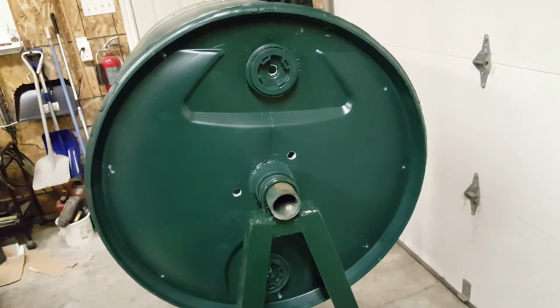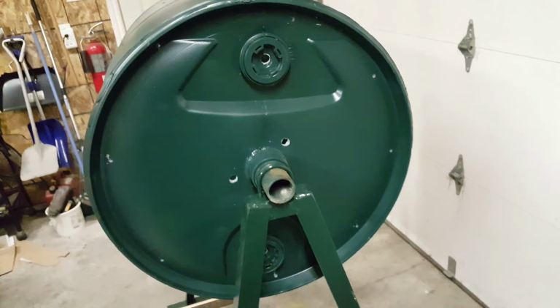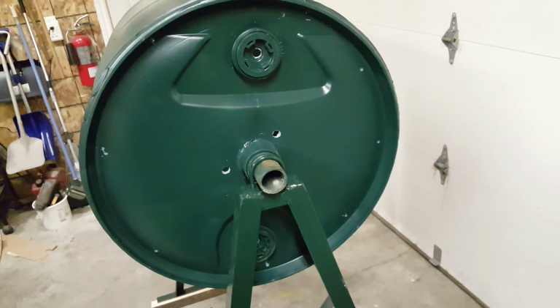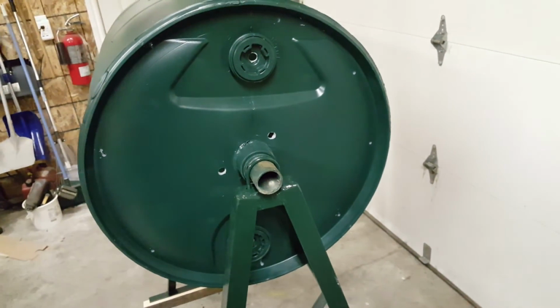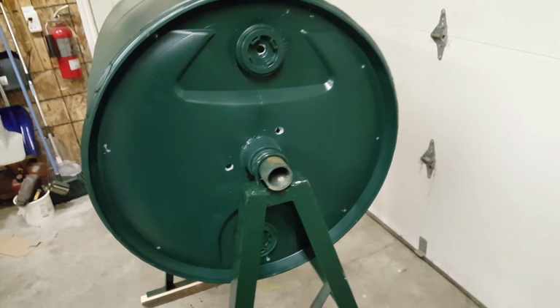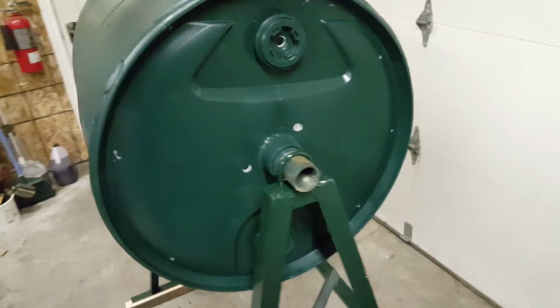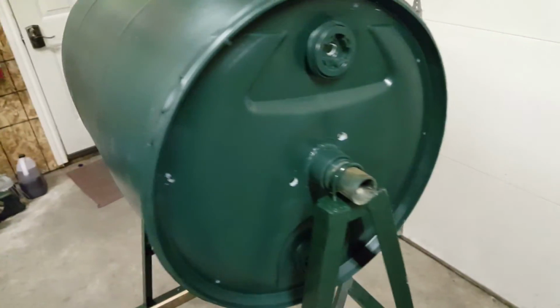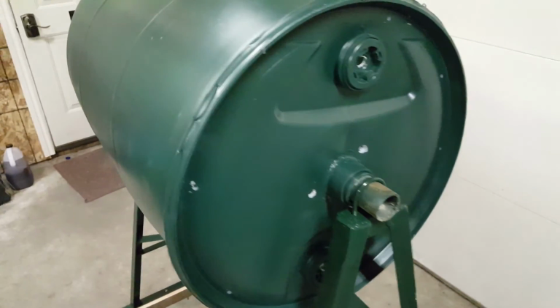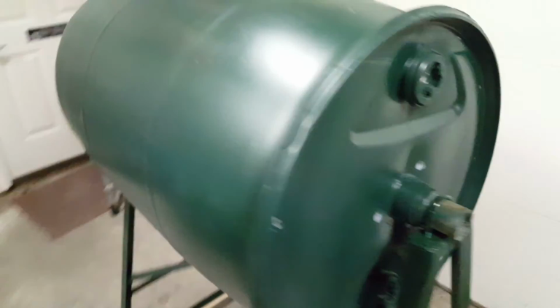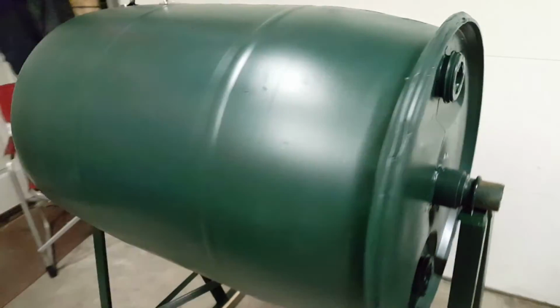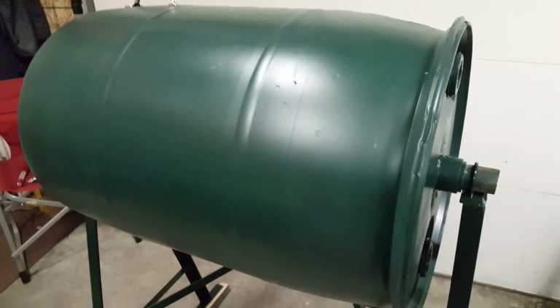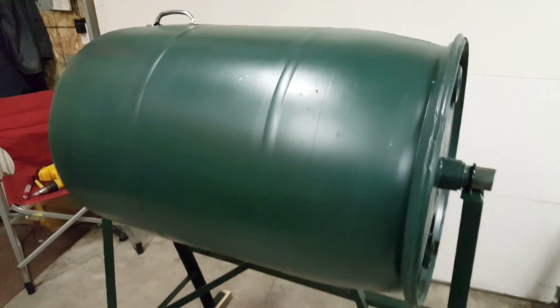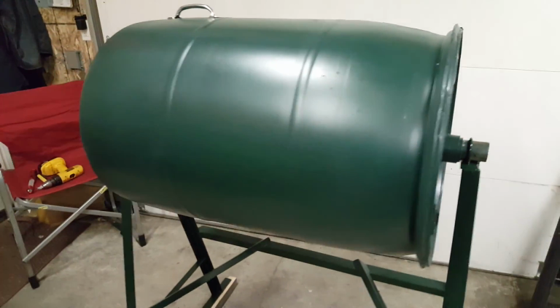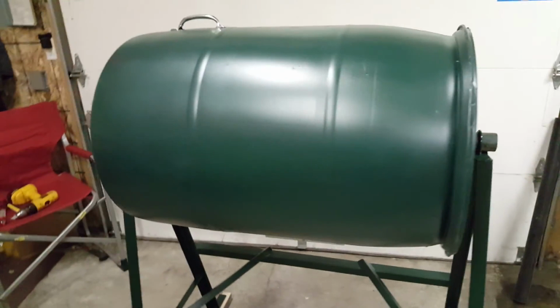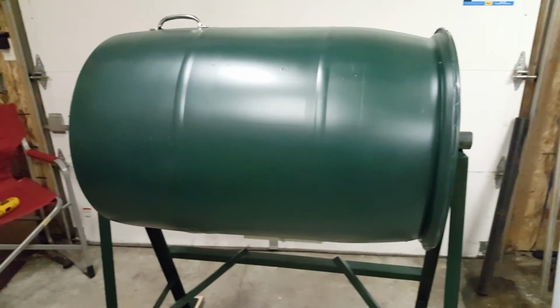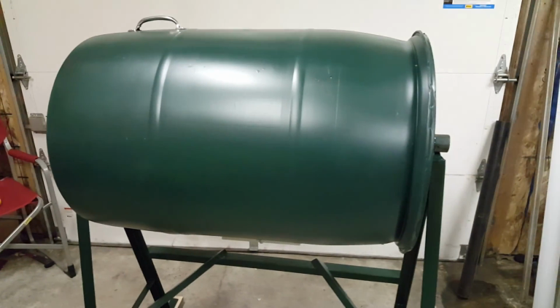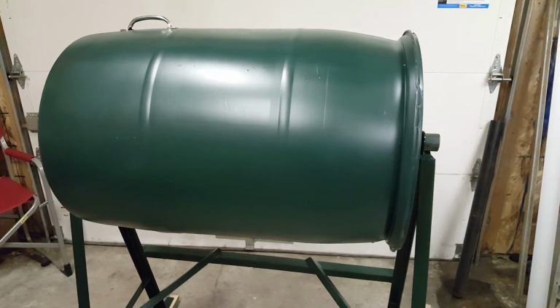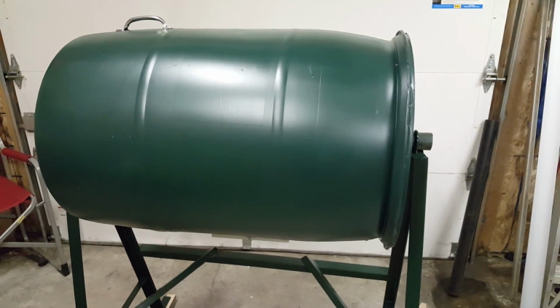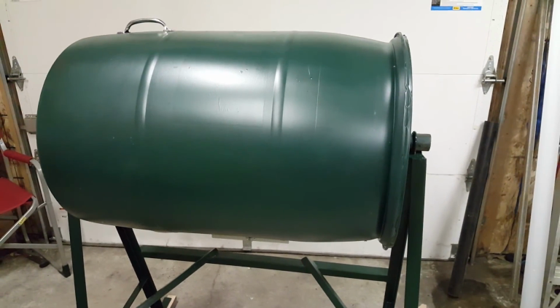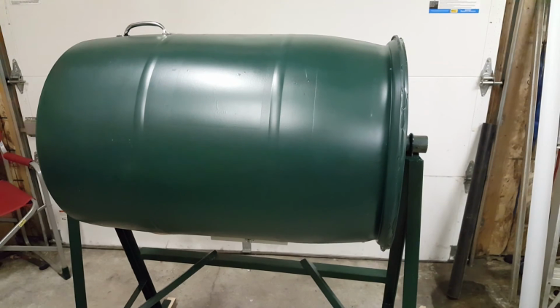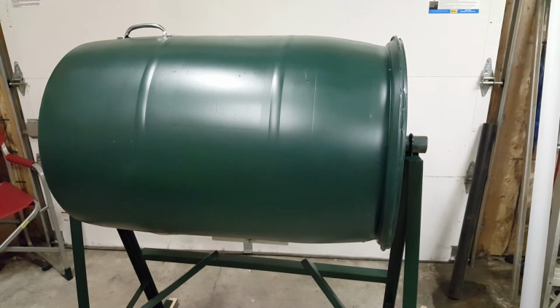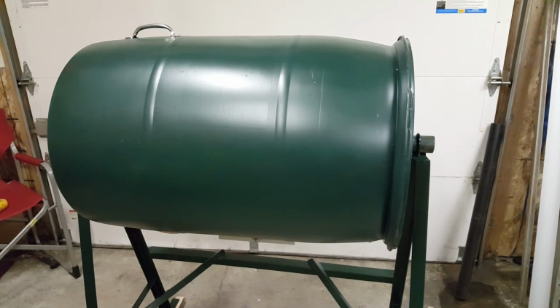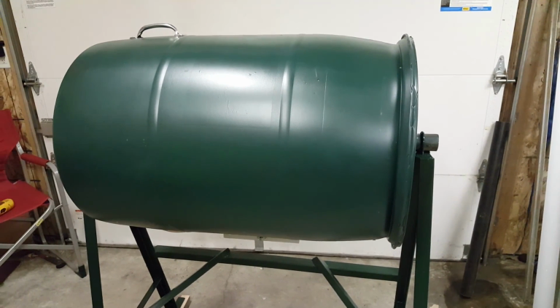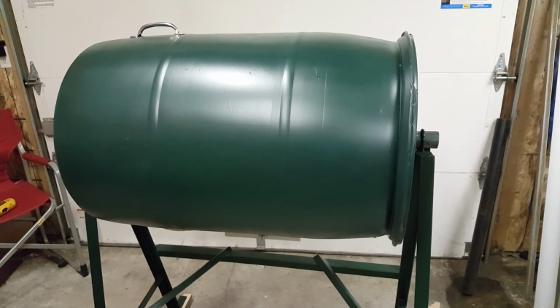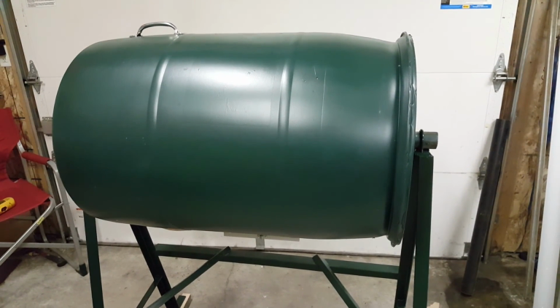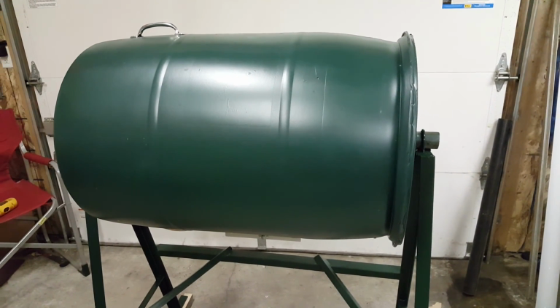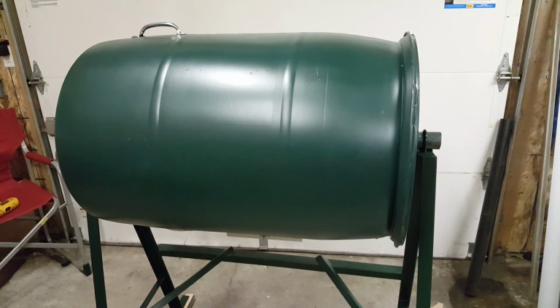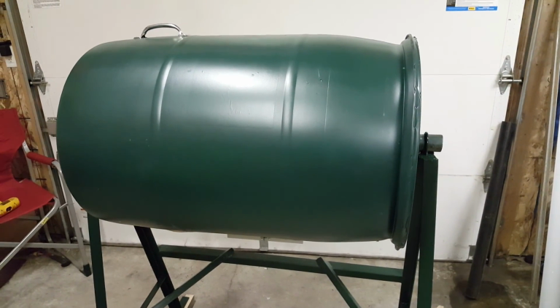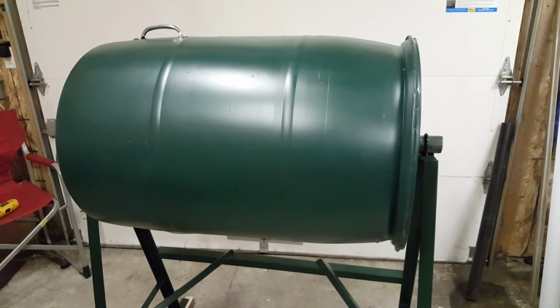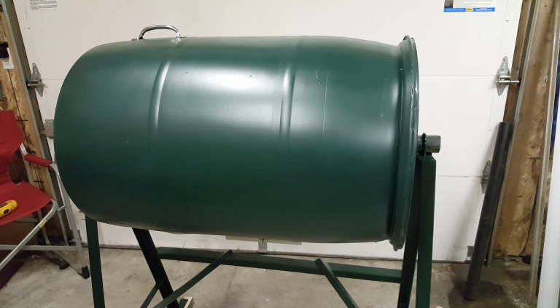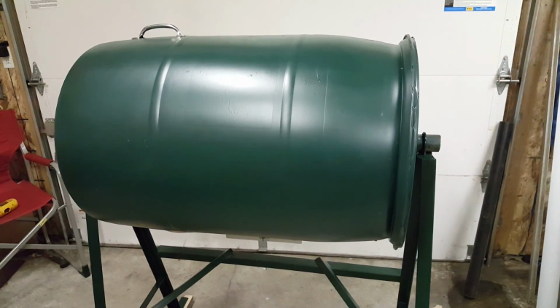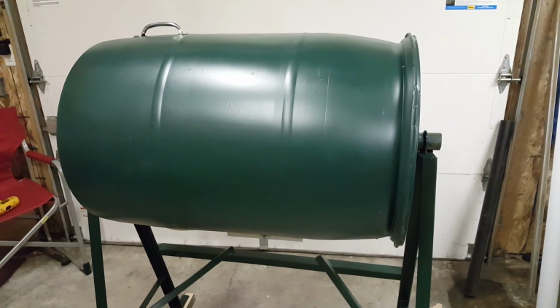Thank you very much for watching. I hope this has helped you build your own composter for creating rich ground from the stuff you normally throw away.